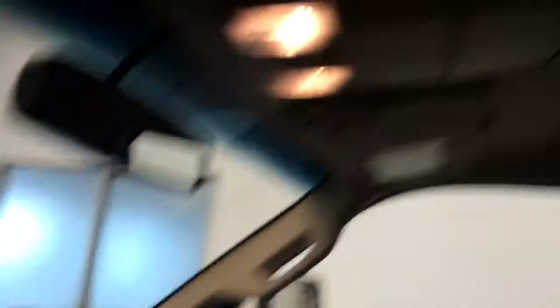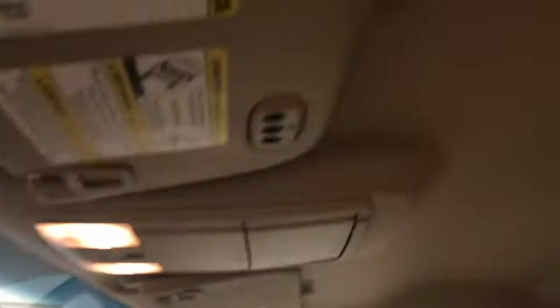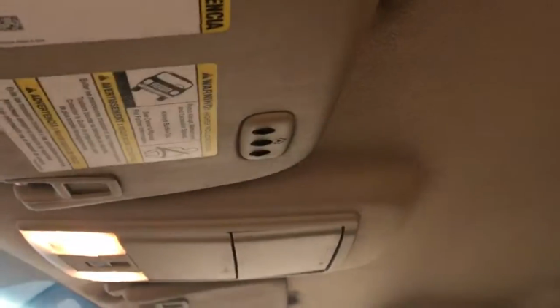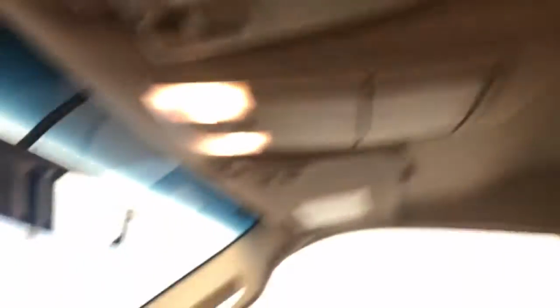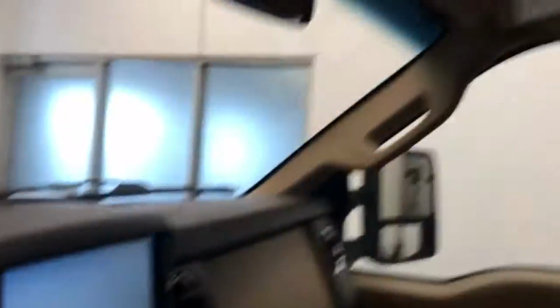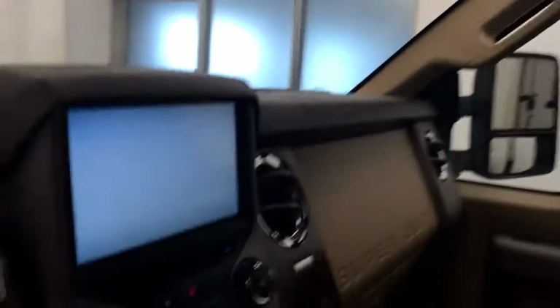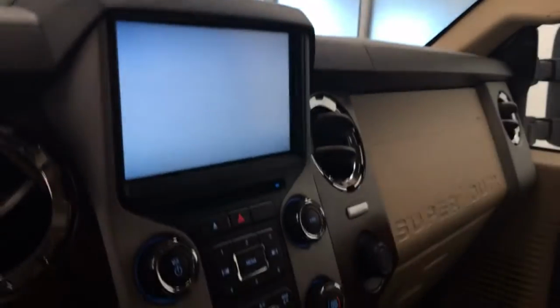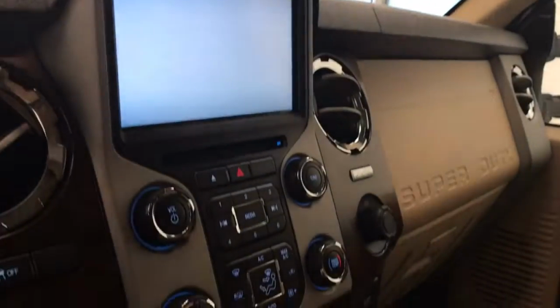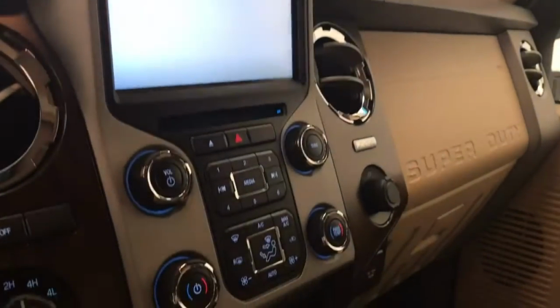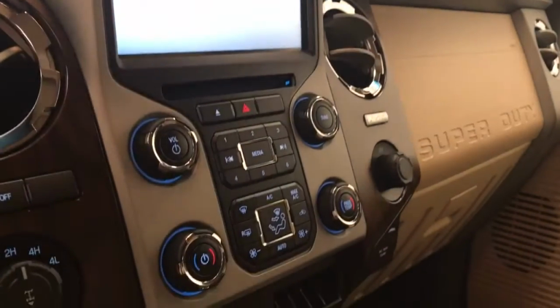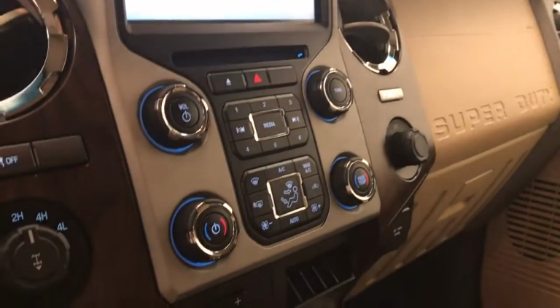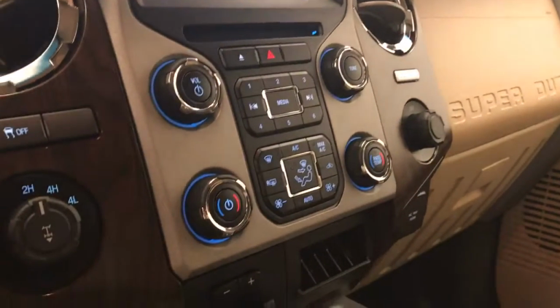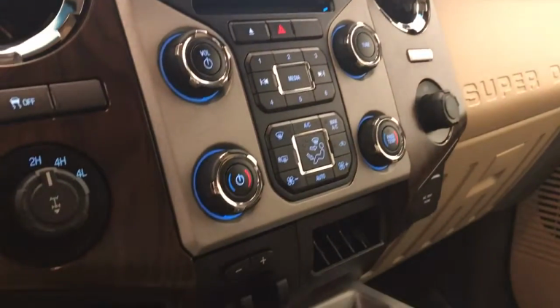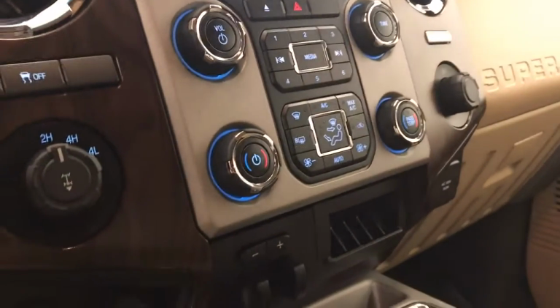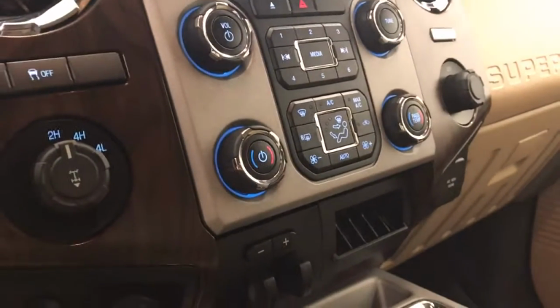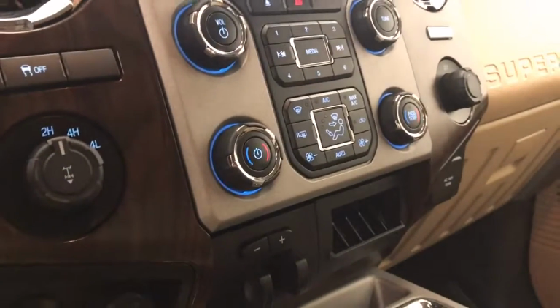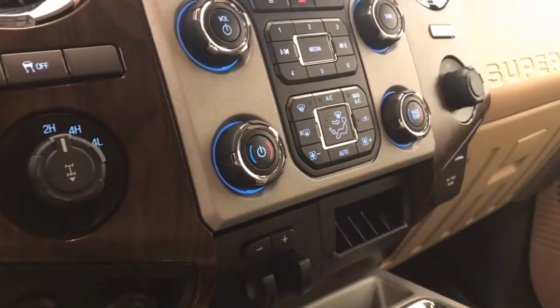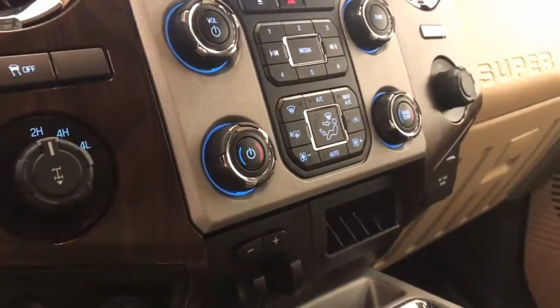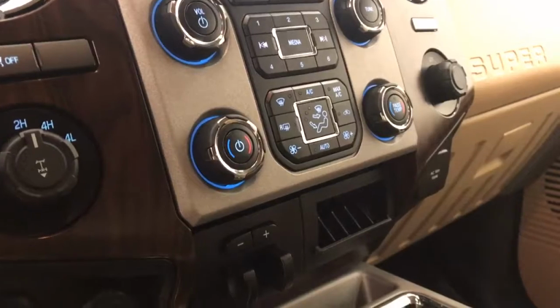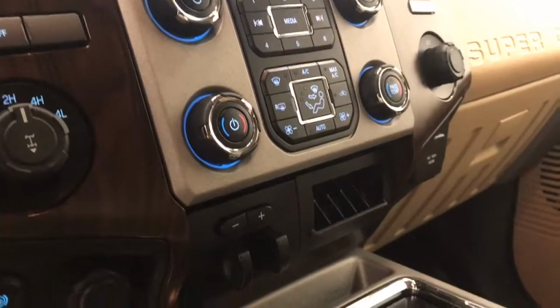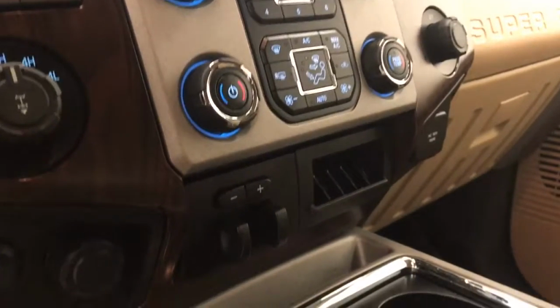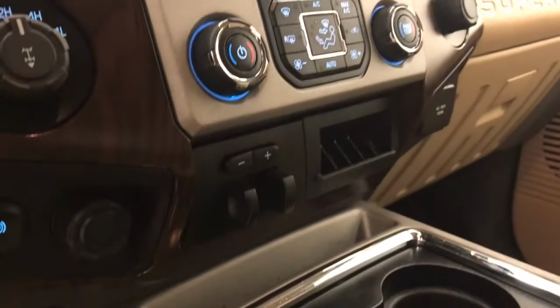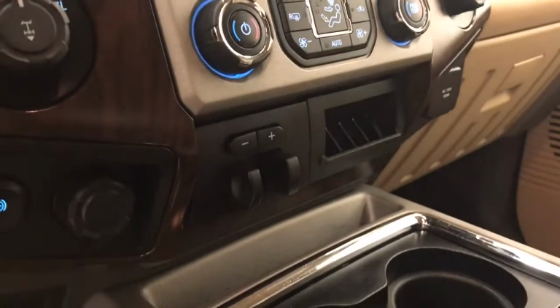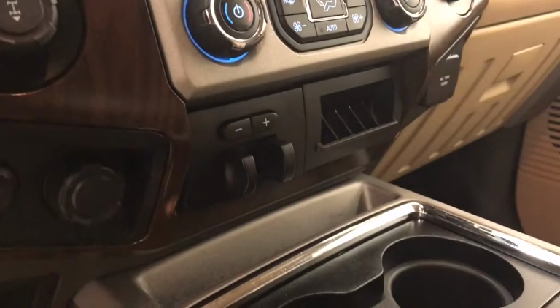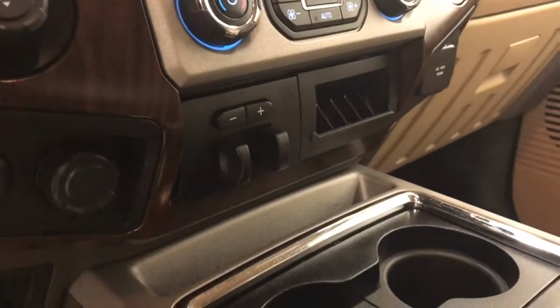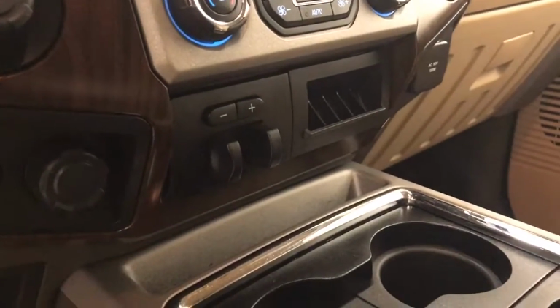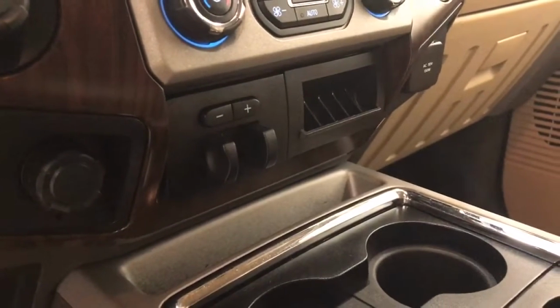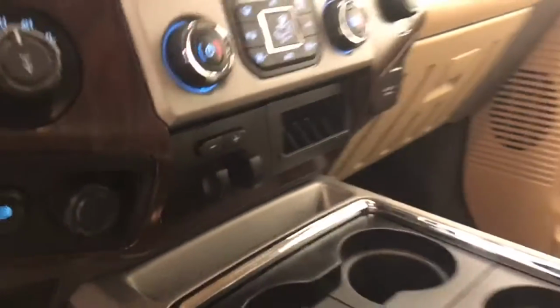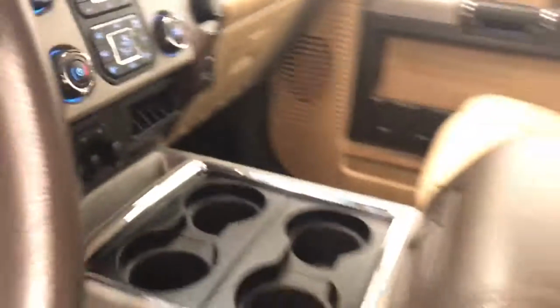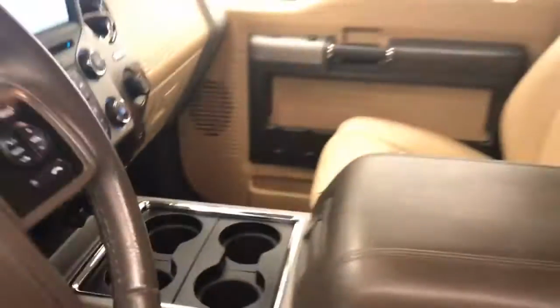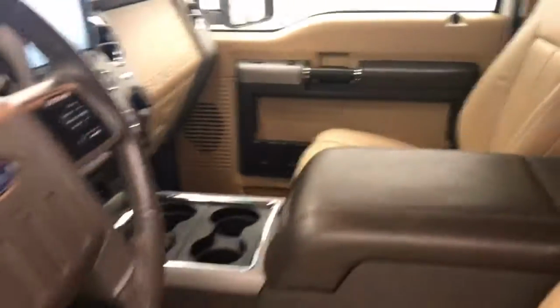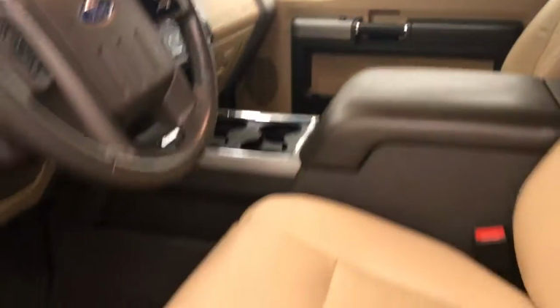Also included are a garage door opener, CD AM FM radio with auxiliary, four-wheel drive controls, traction control, climate control with AC and trailer brake. Our interior color is brown.